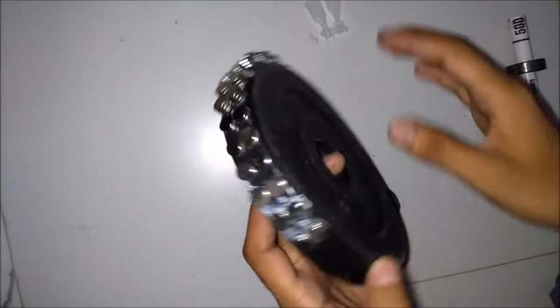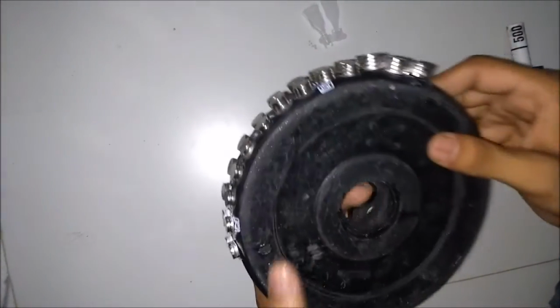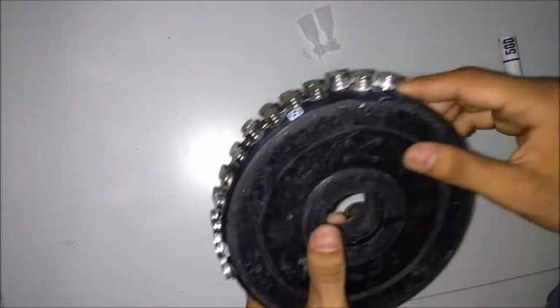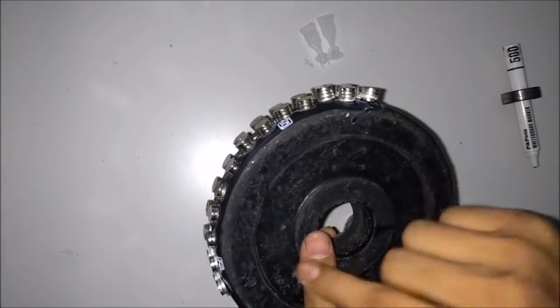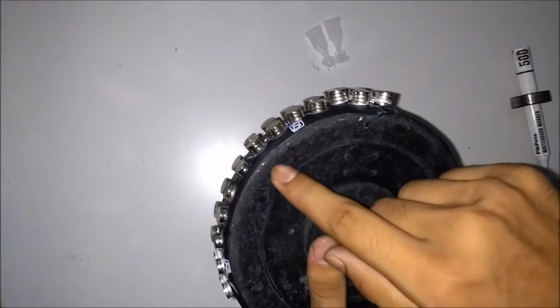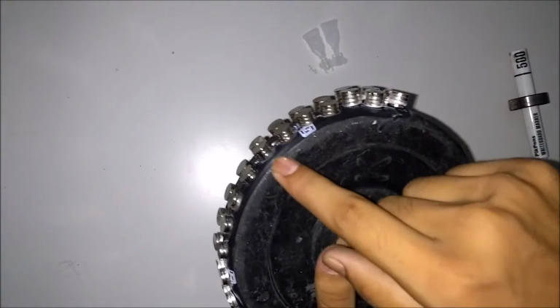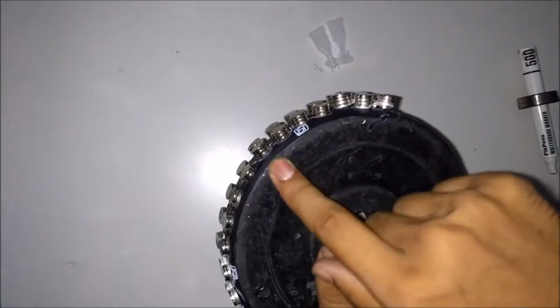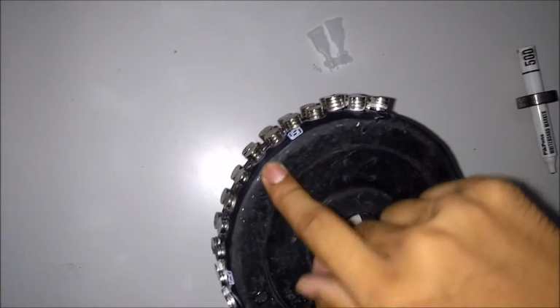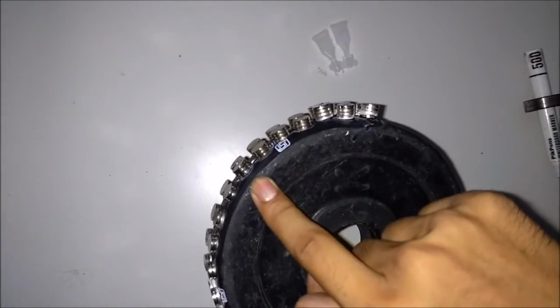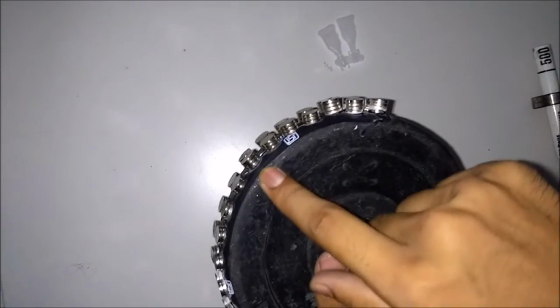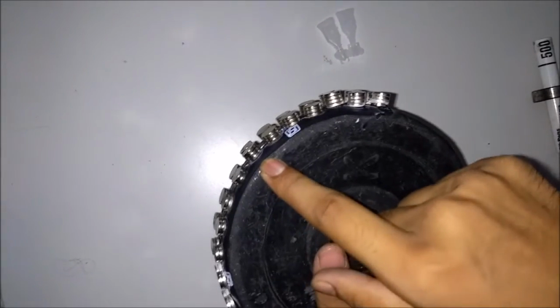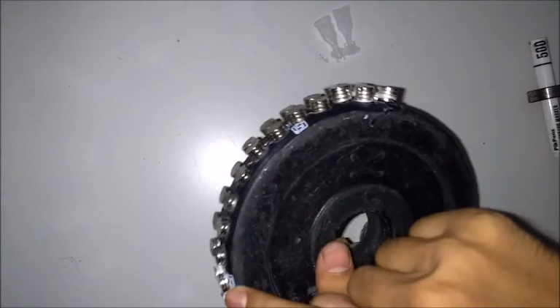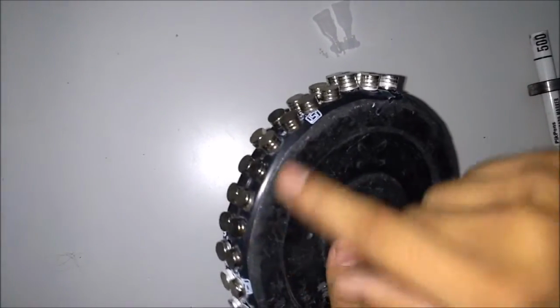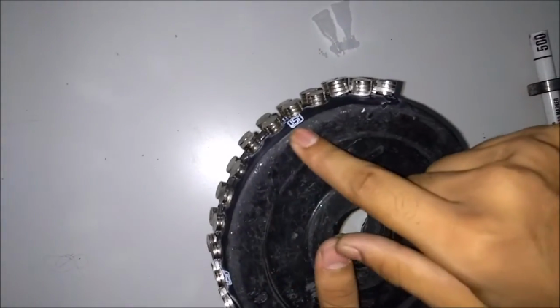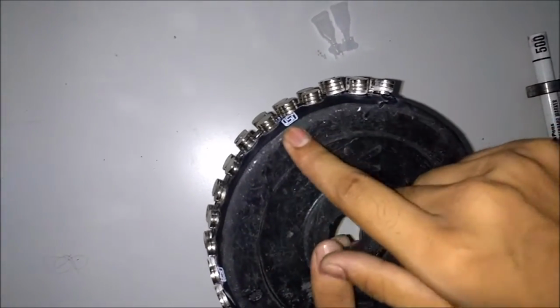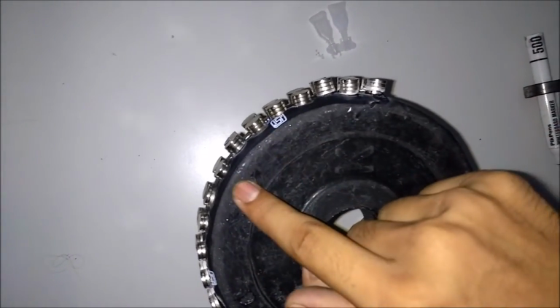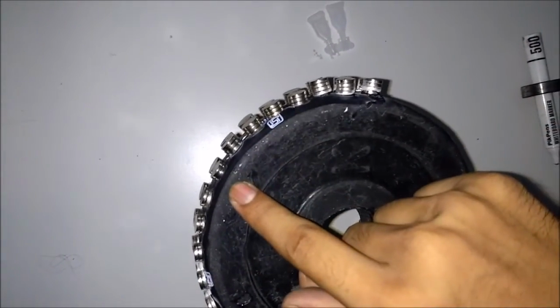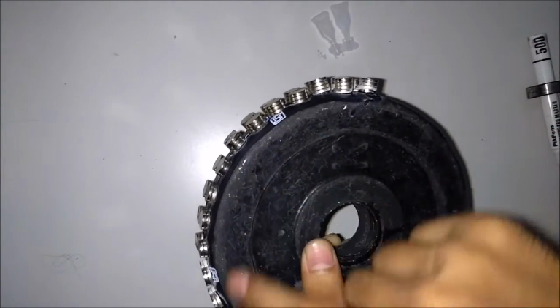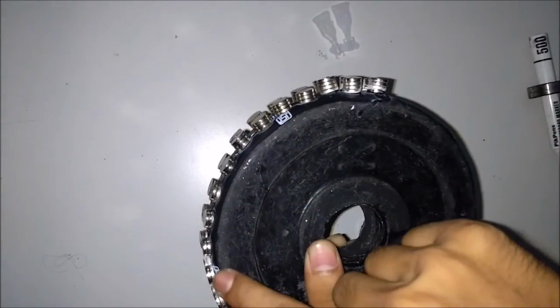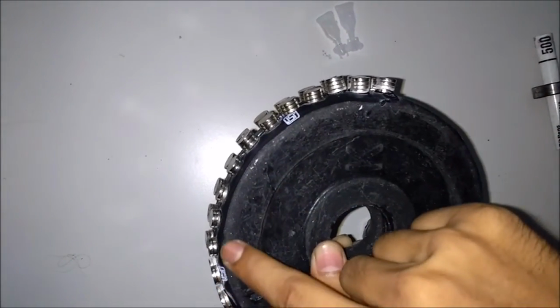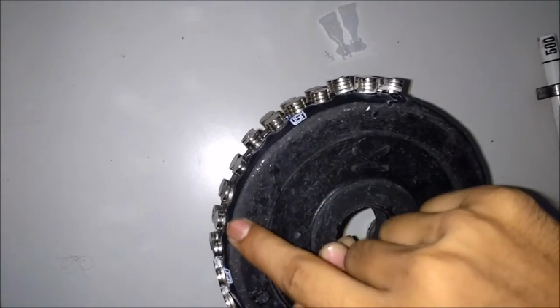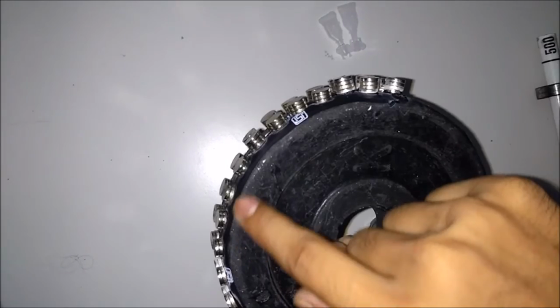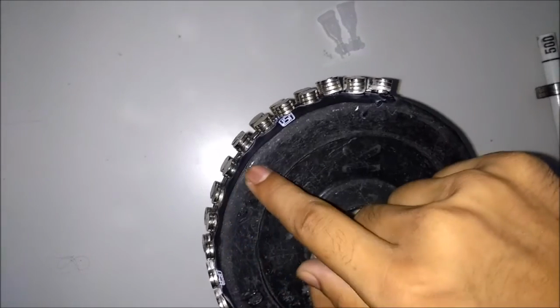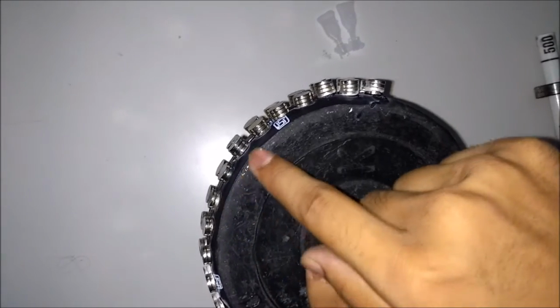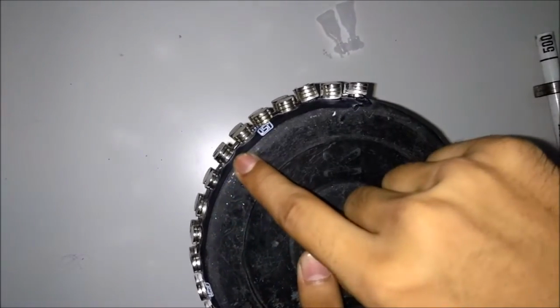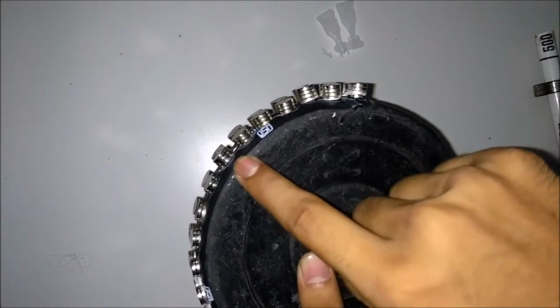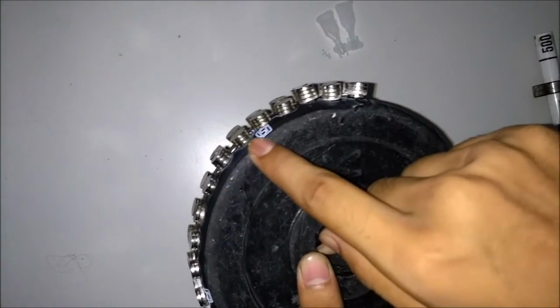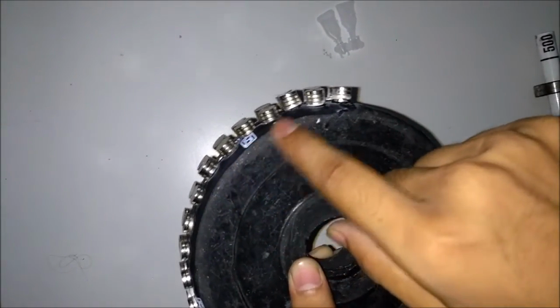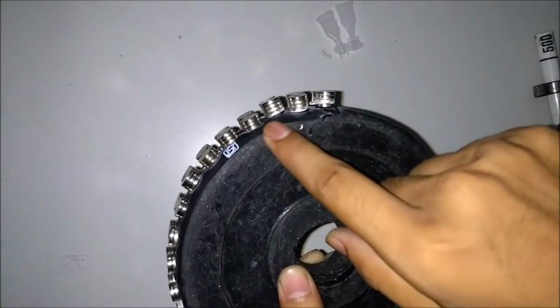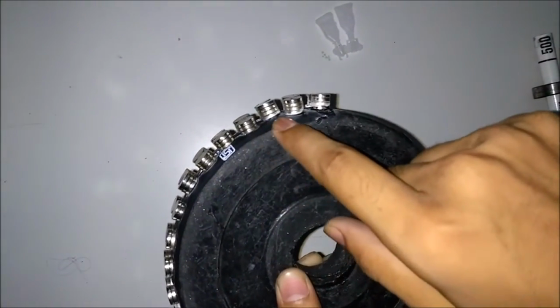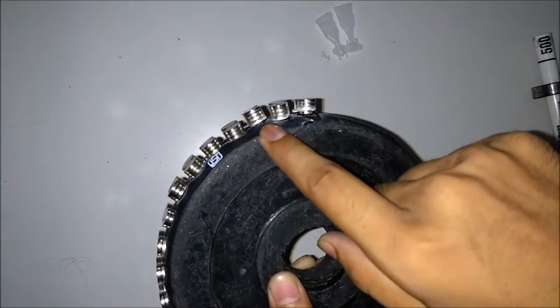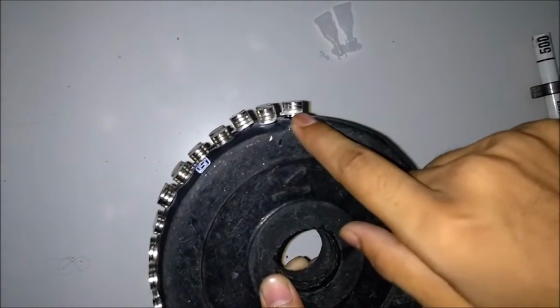You will also increase the magnetic power after some pairs of magnets like this — two pairs, then three, then four — progressively increasing the number of magnets in each group.